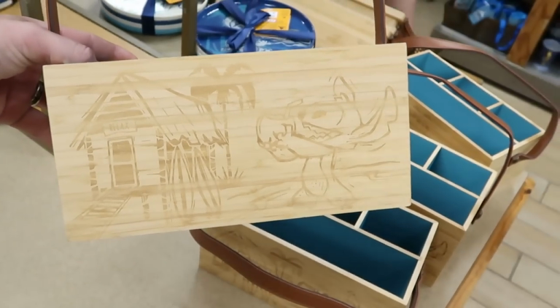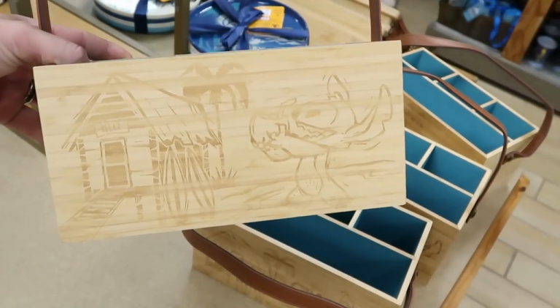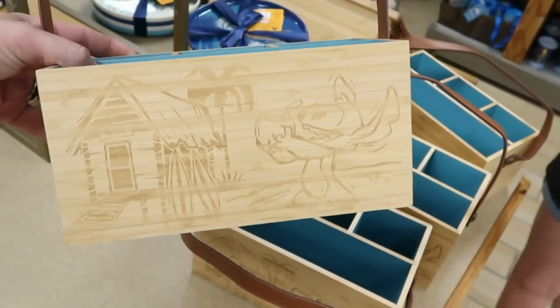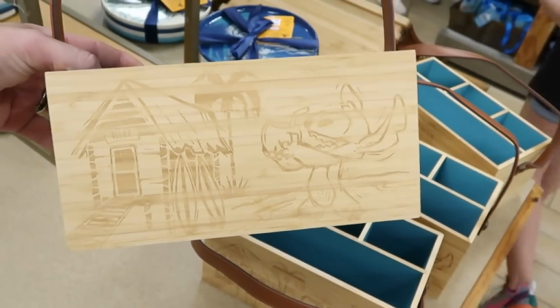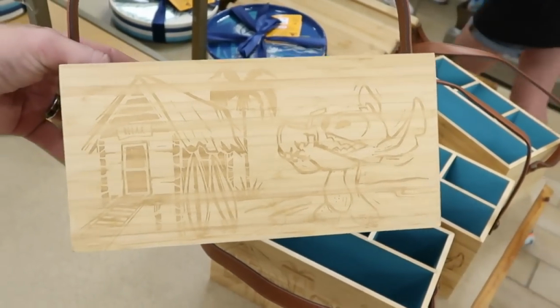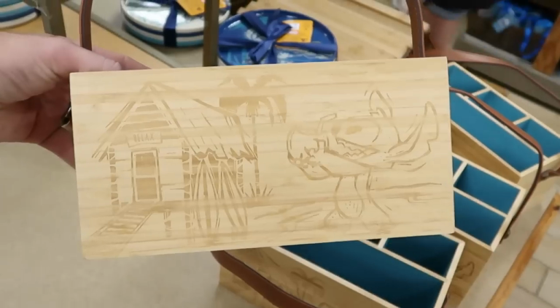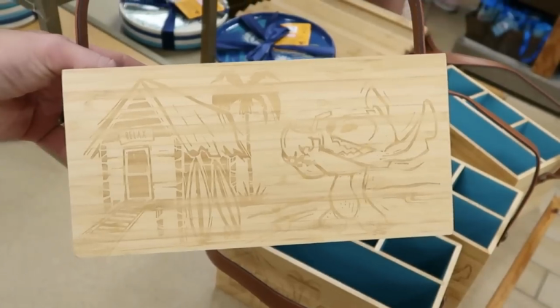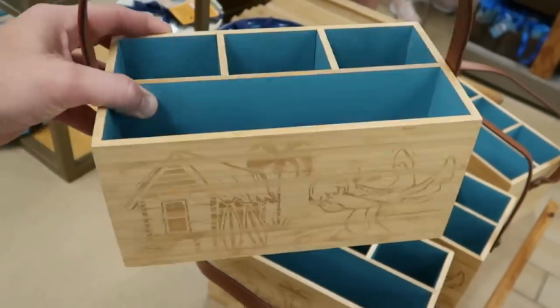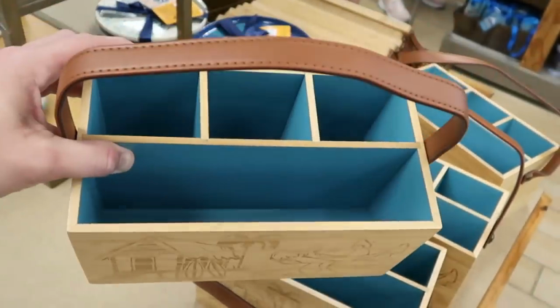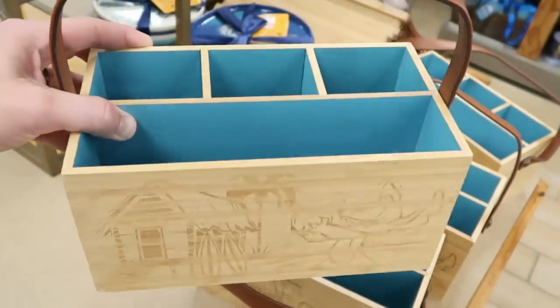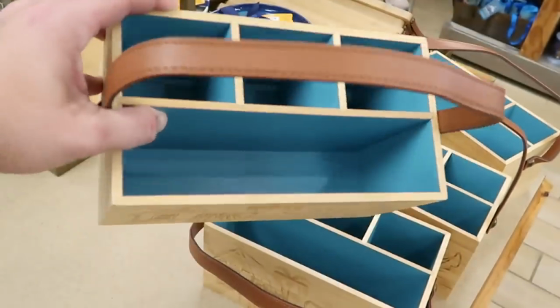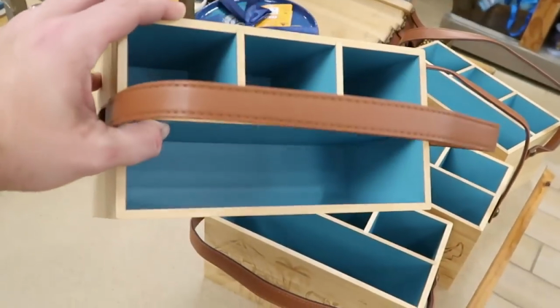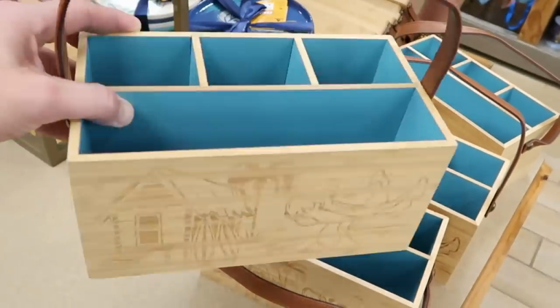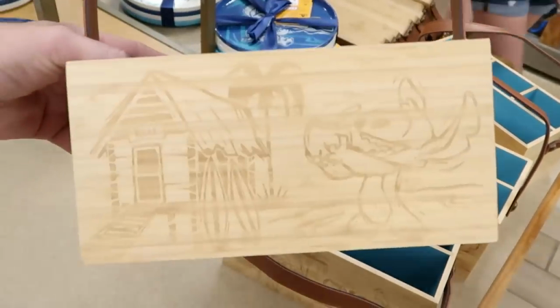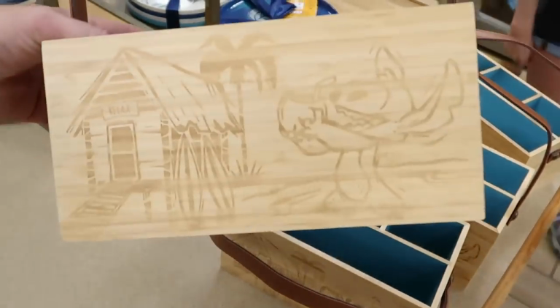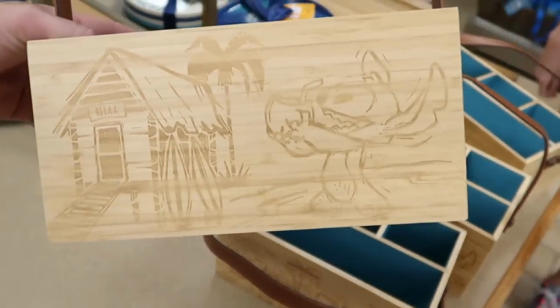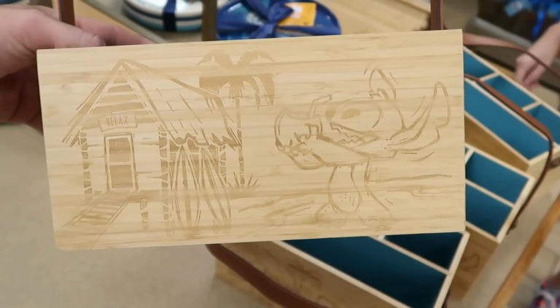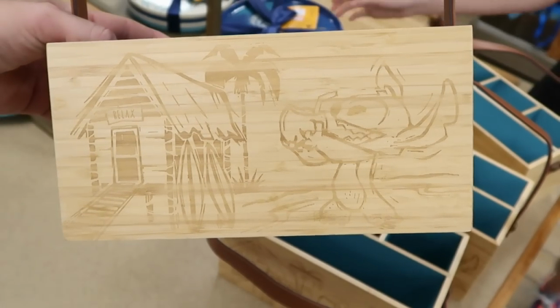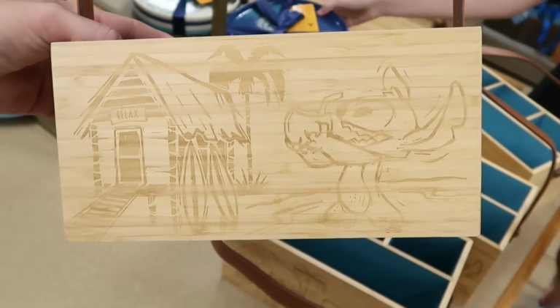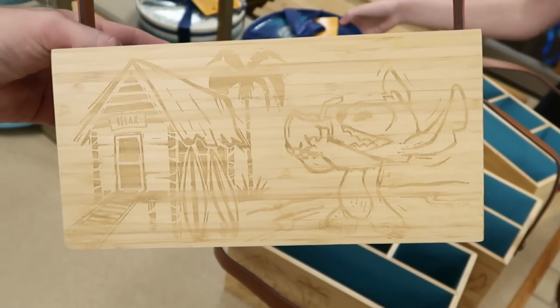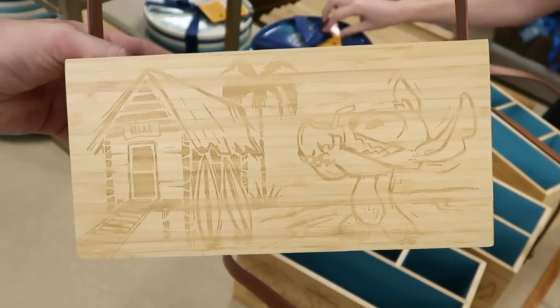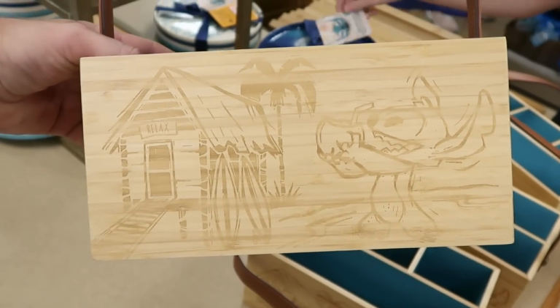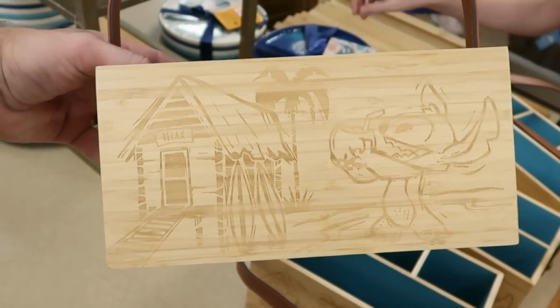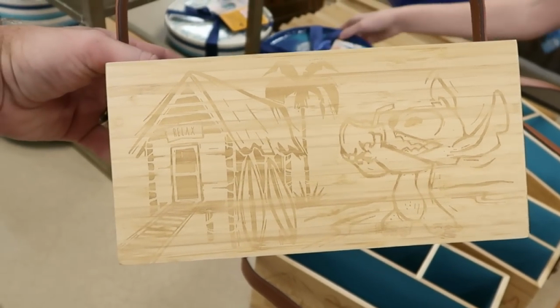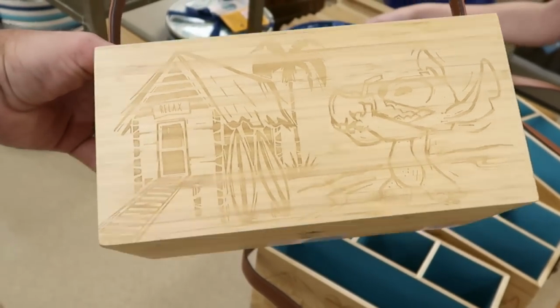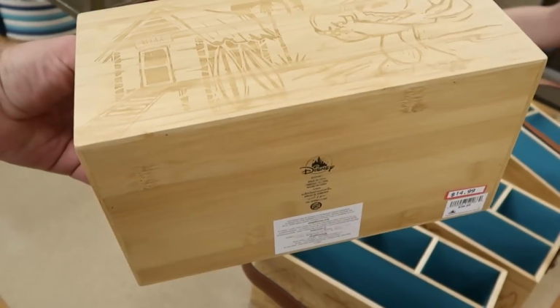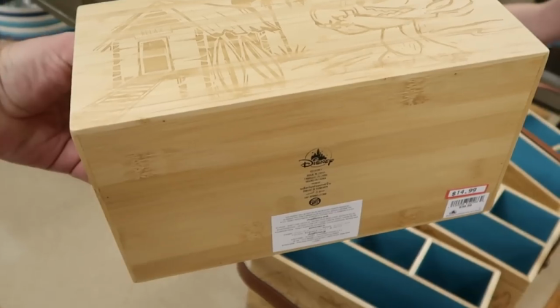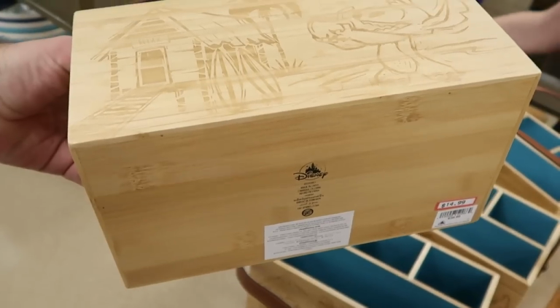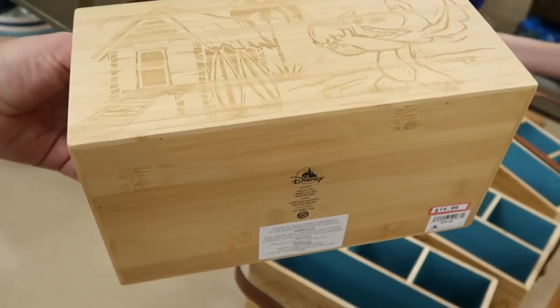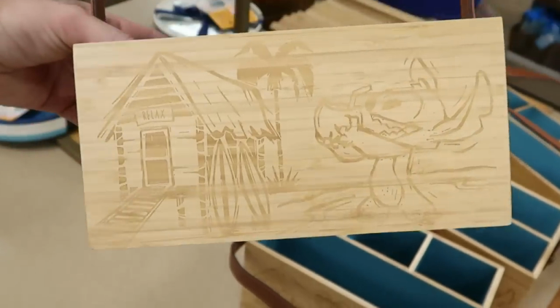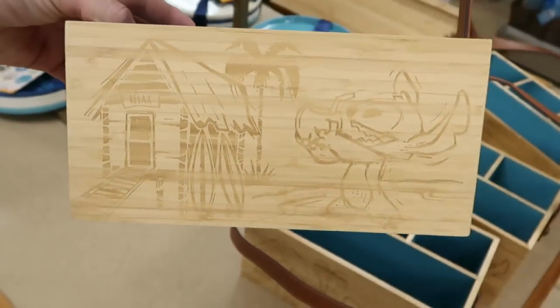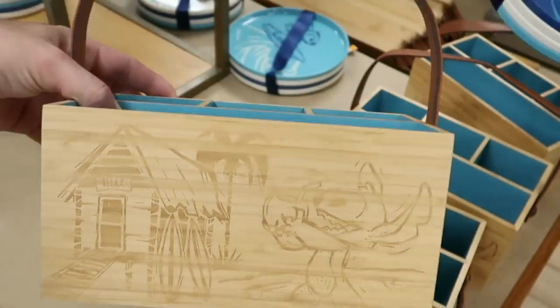Over here they have a bunch of the summer Stitch items. This is actually a wooden box with a faux leather strap — you've got Stitch enjoying what looks like a coconut, with a little beach shack that says 'Relax.' These are $14.99, originally $40.